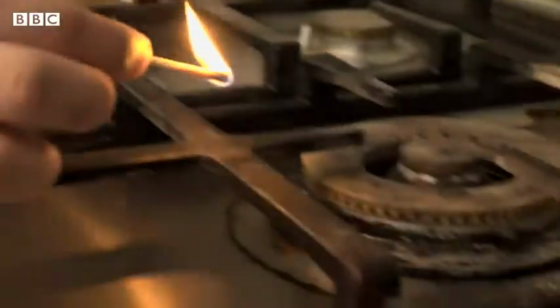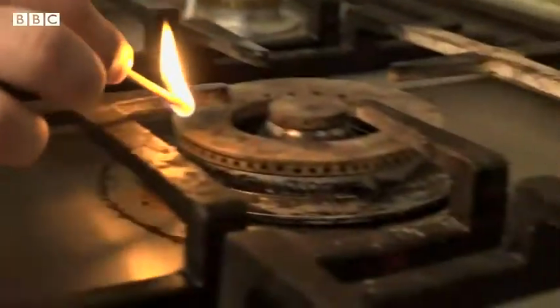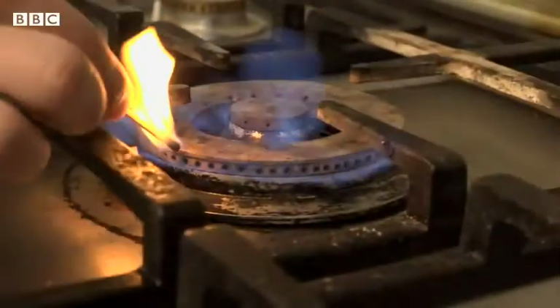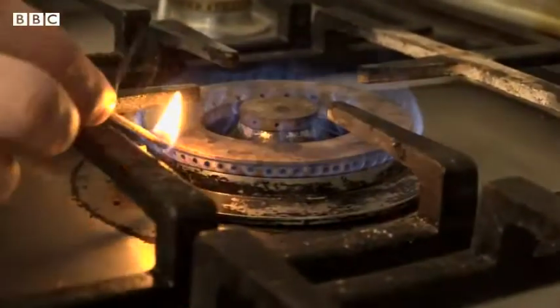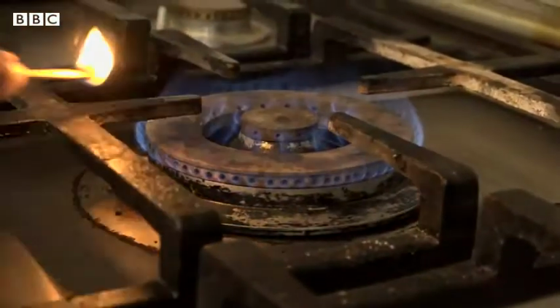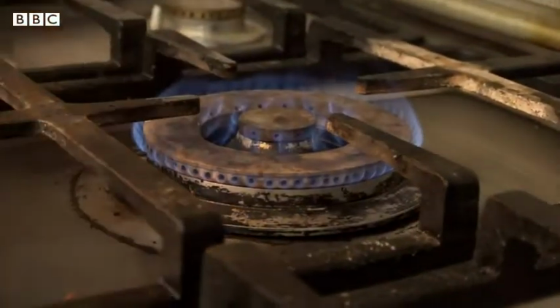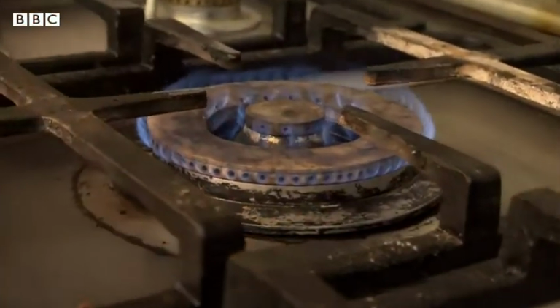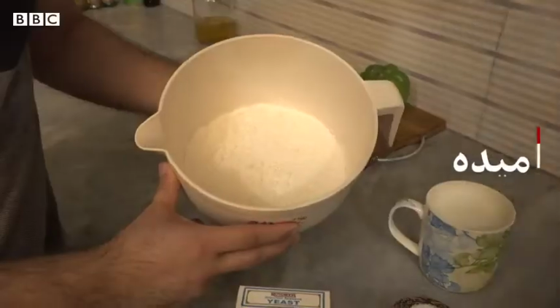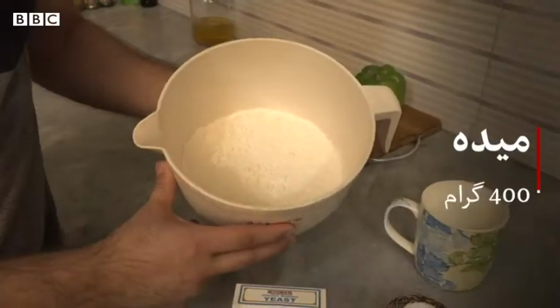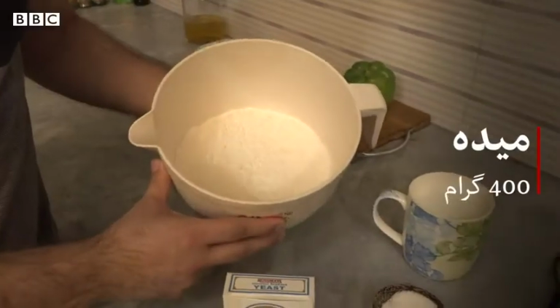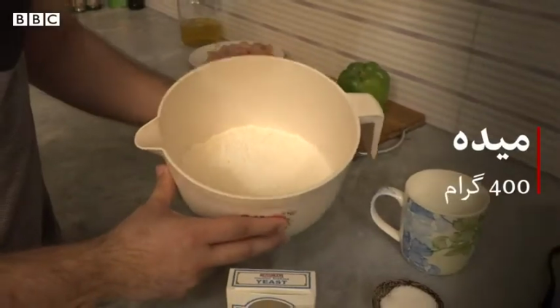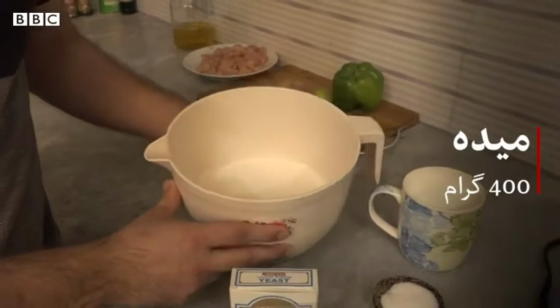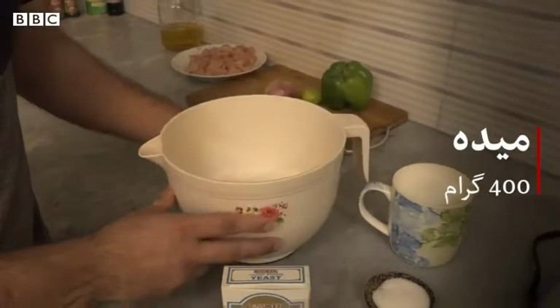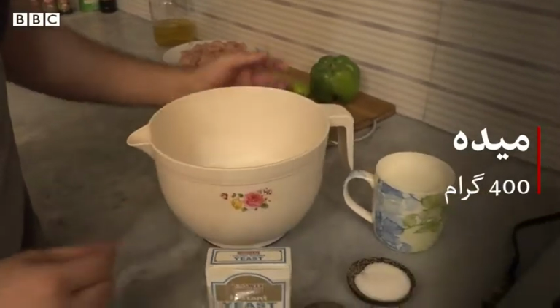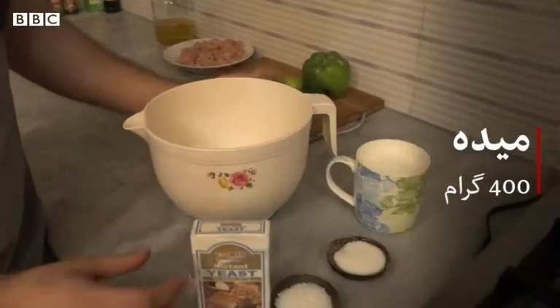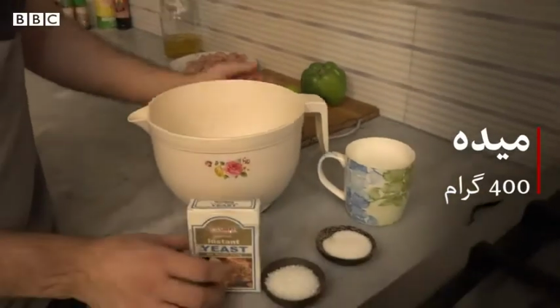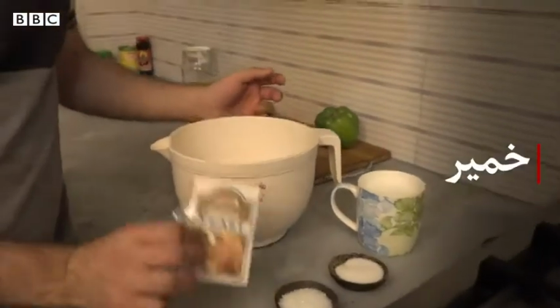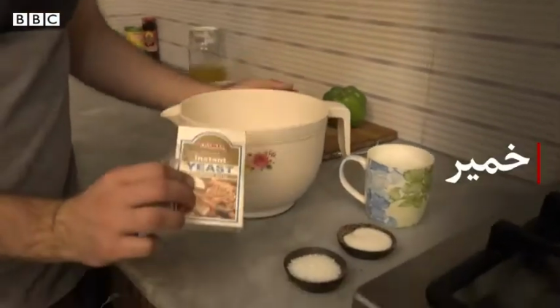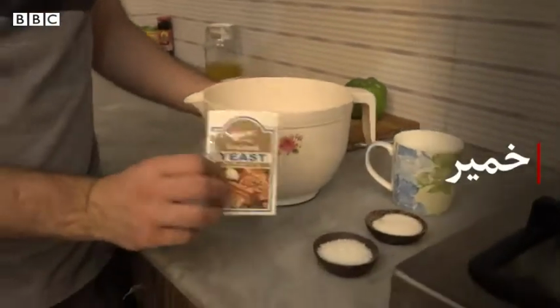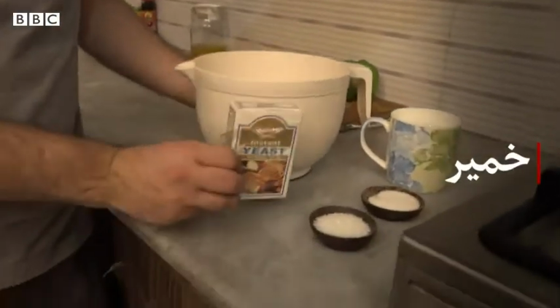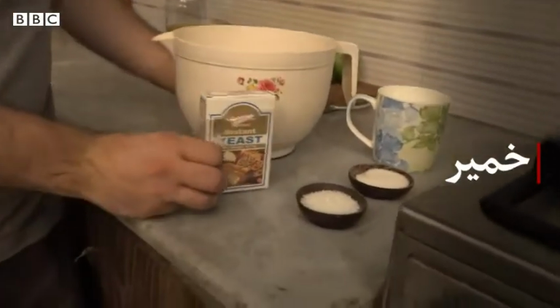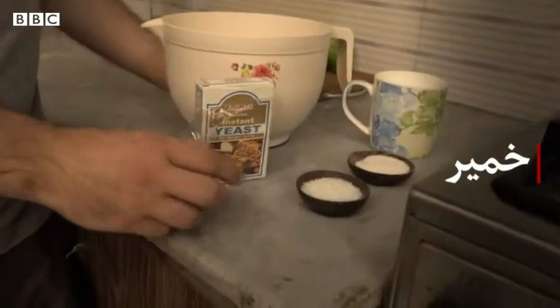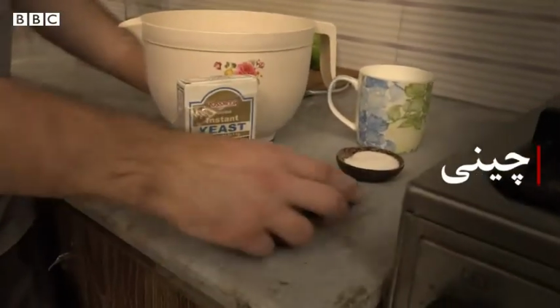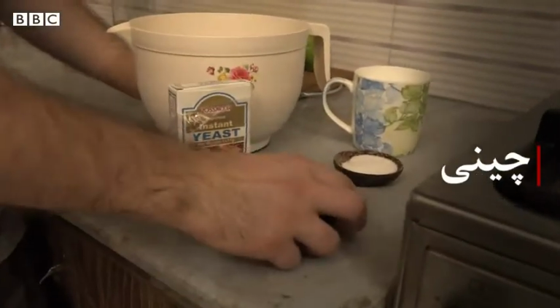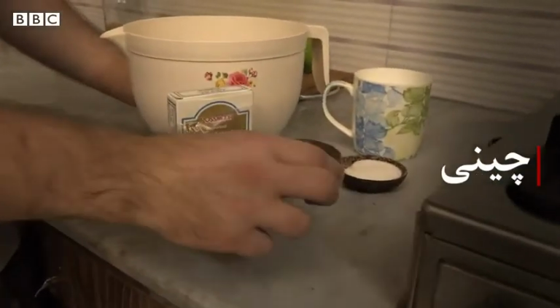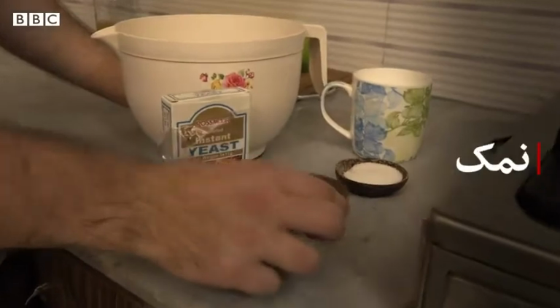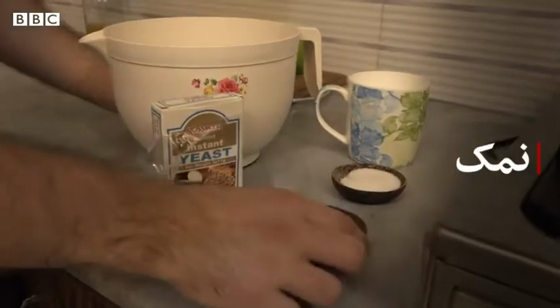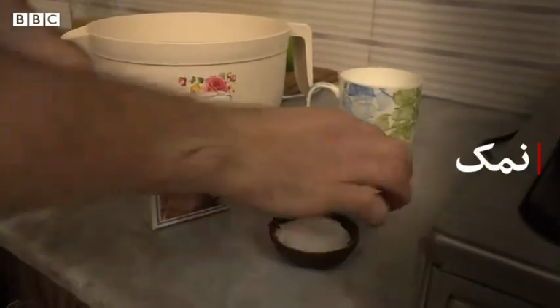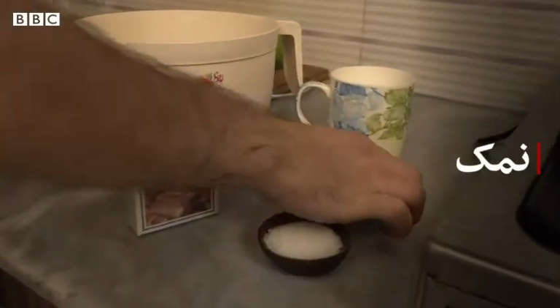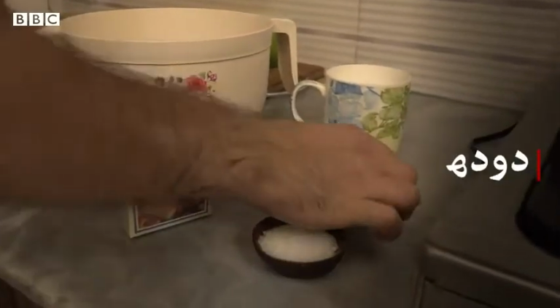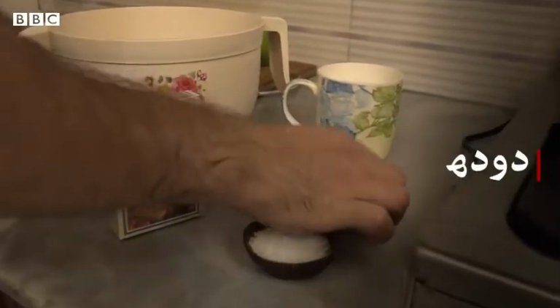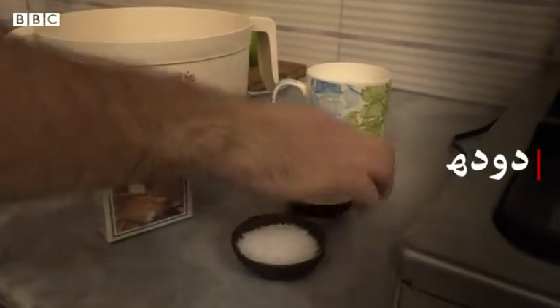I need all-purpose flour, 400 grams. I need yeast, sugar, salt and milk.